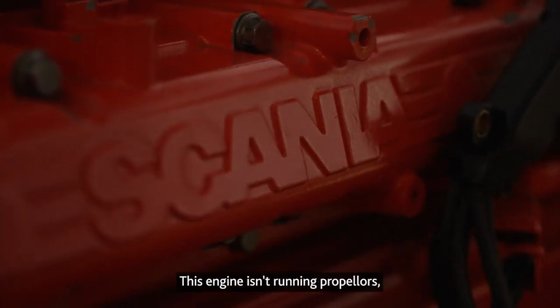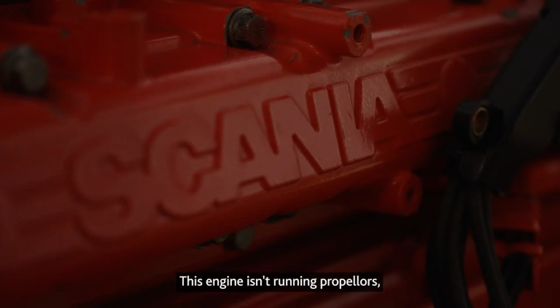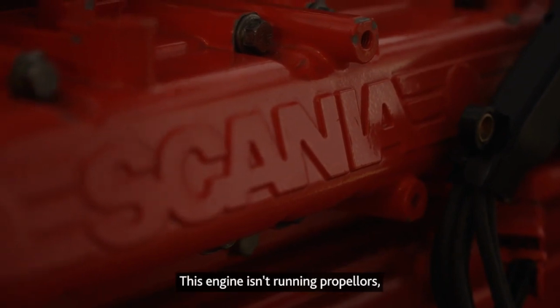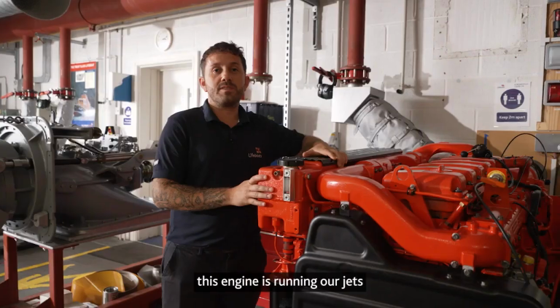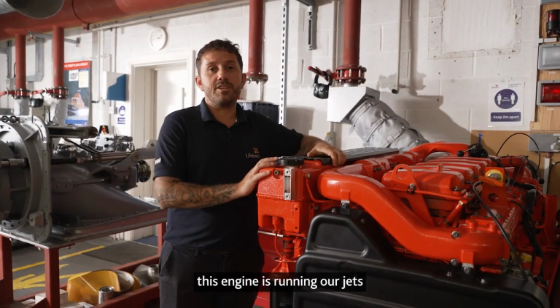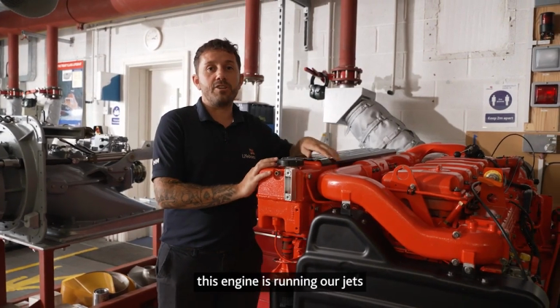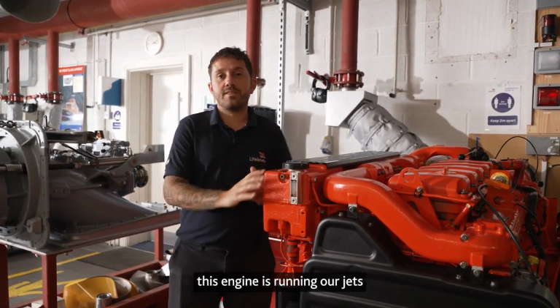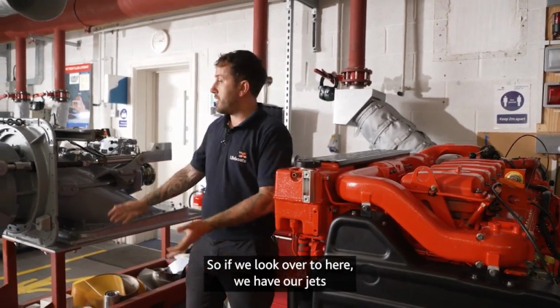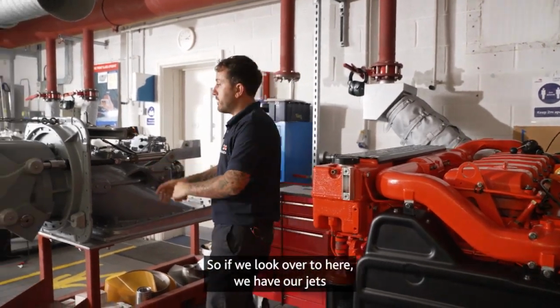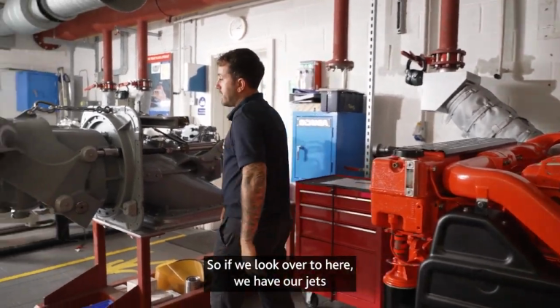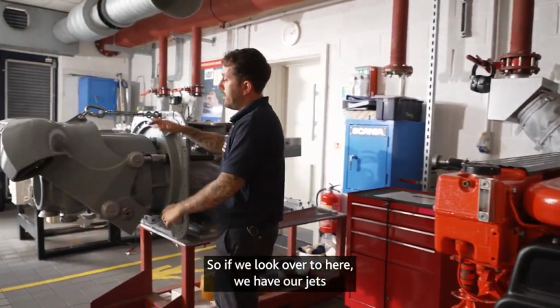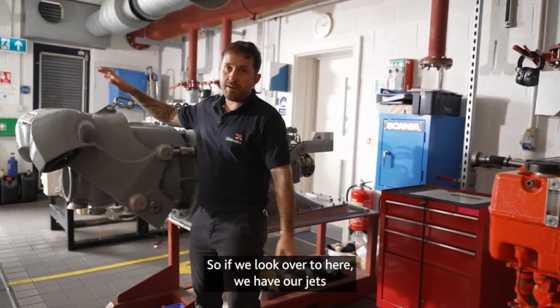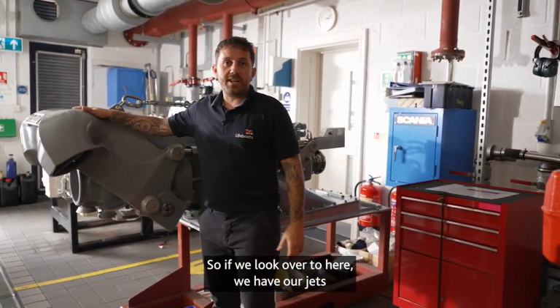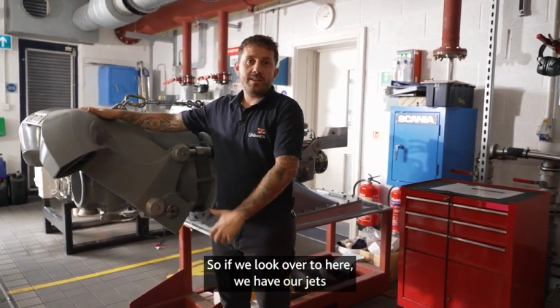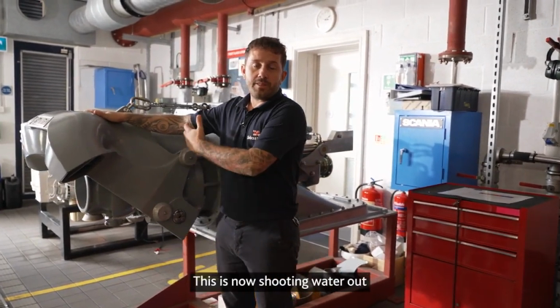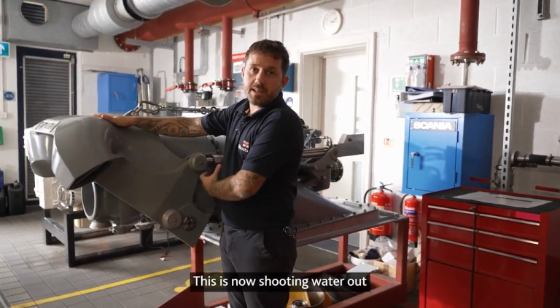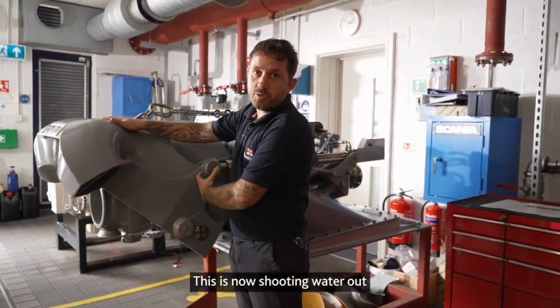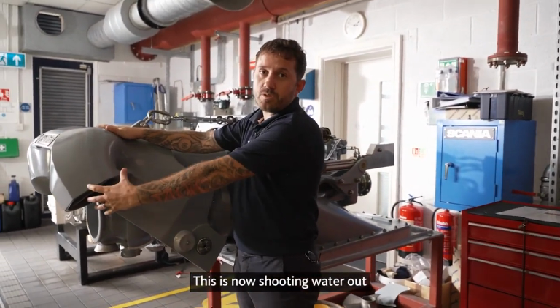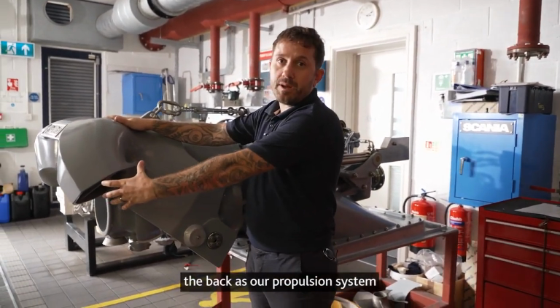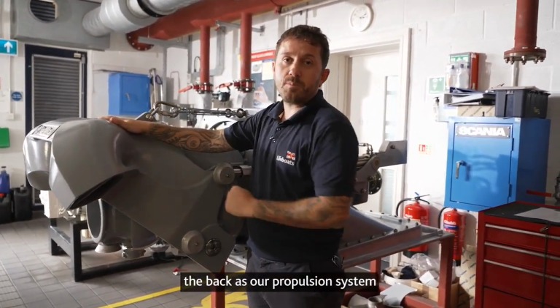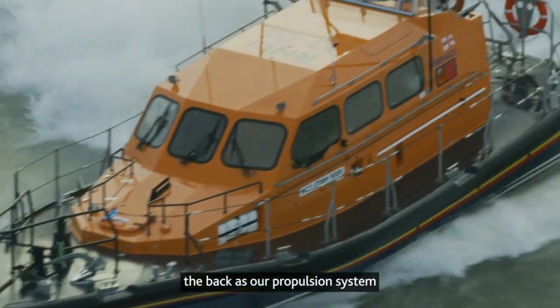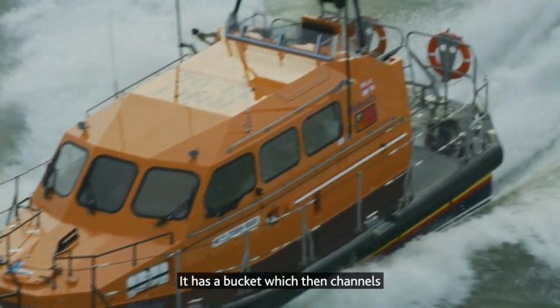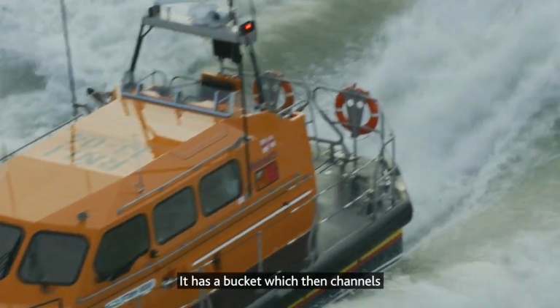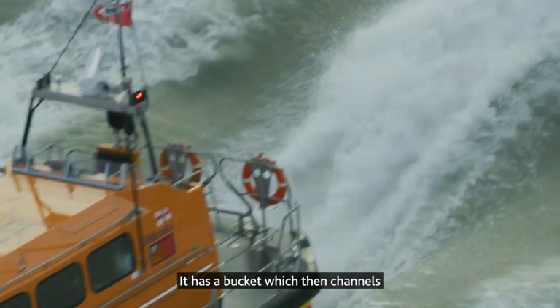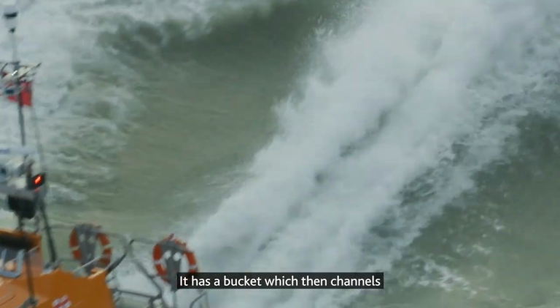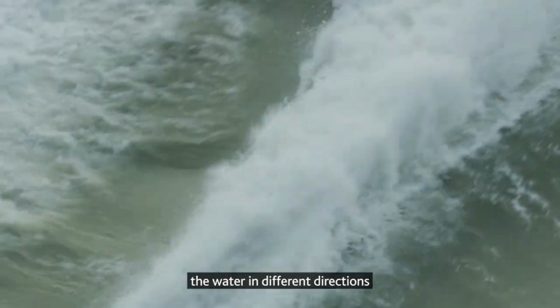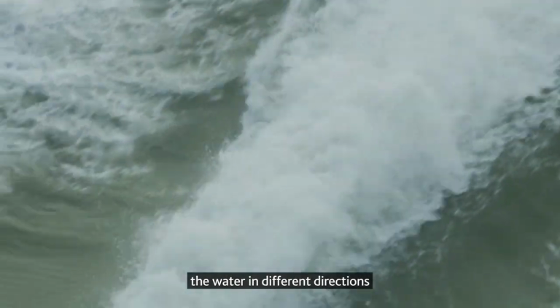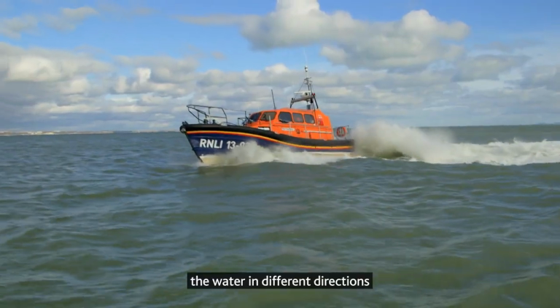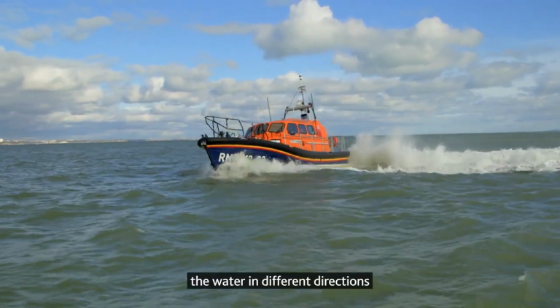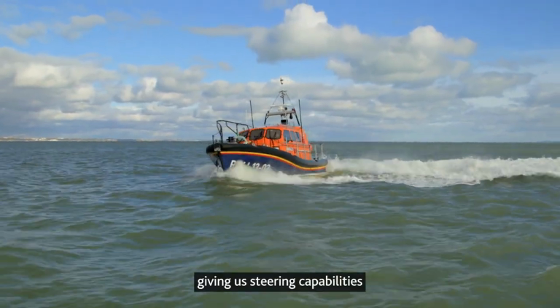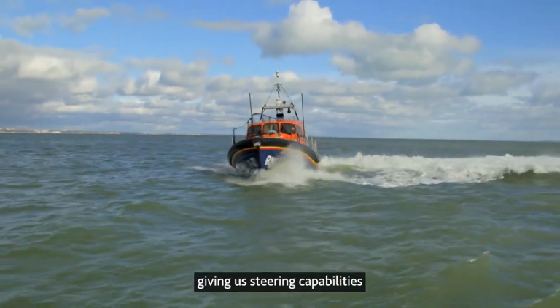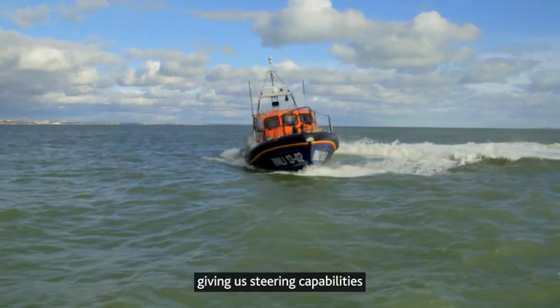This engine isn't running props — this engine is running our jets. If we look over here, we have our jets, which shoot water out the back as our propulsion system. It has a bucket which then channels the water in different directions, giving us steering capabilities.